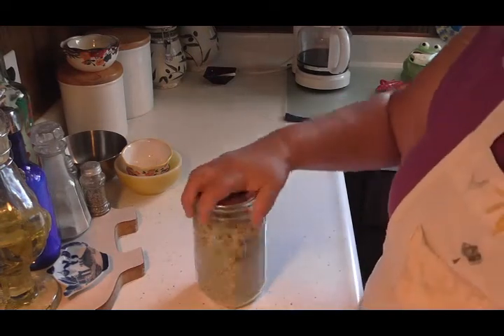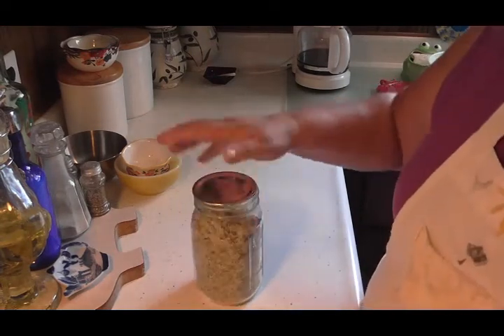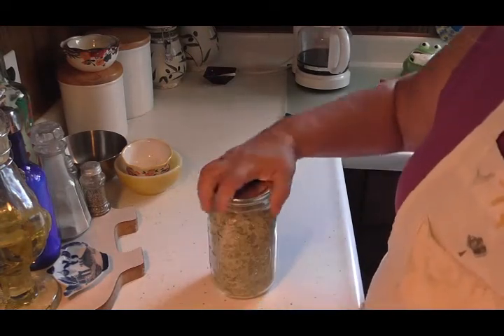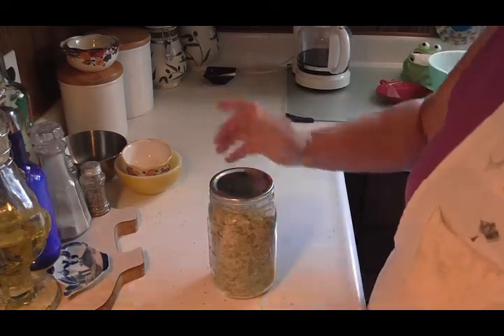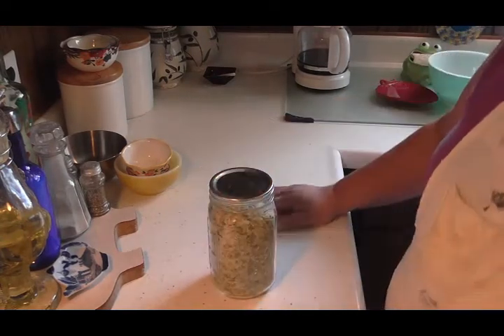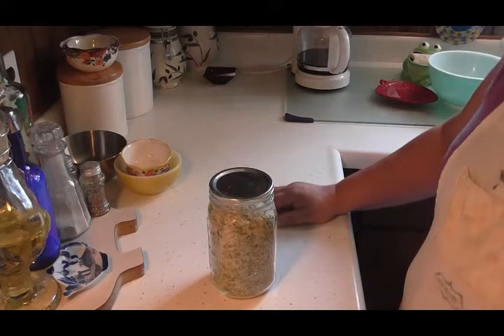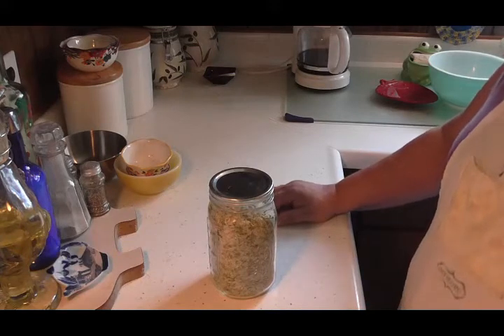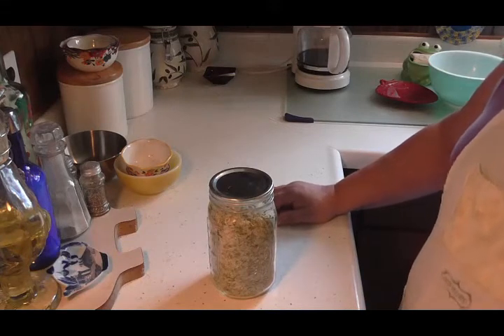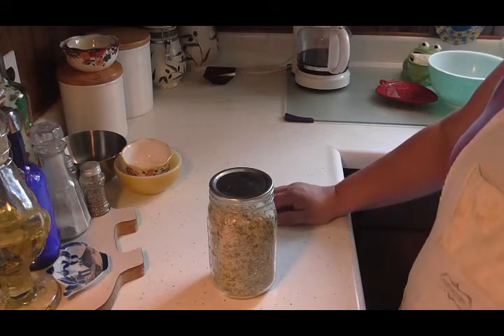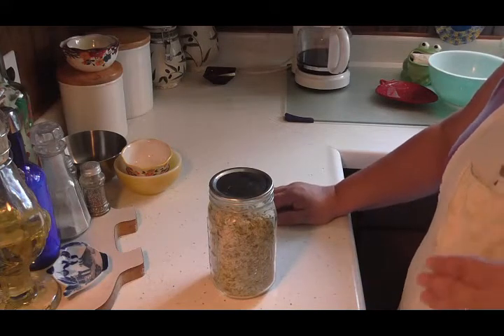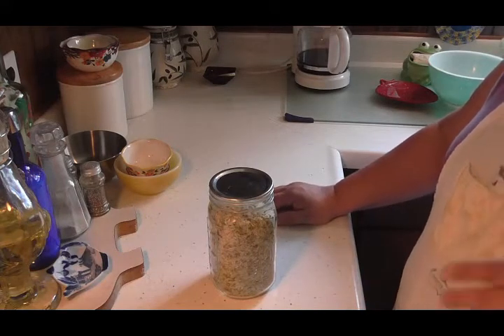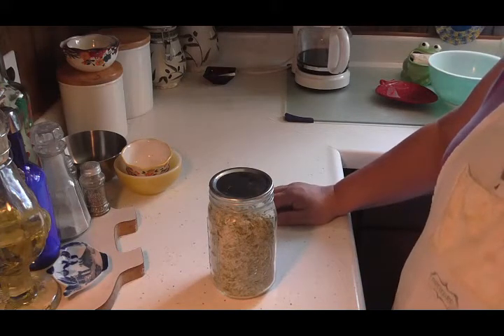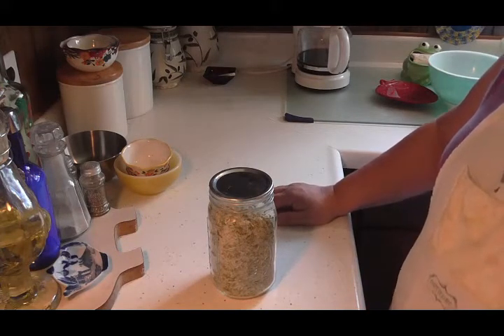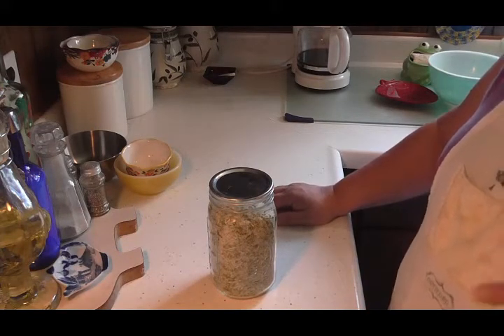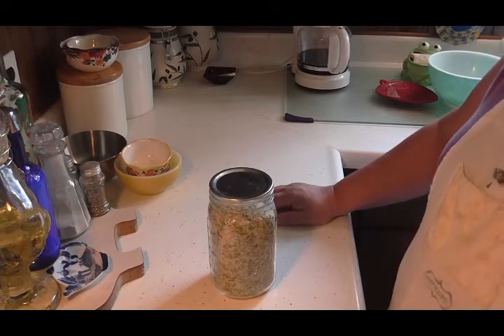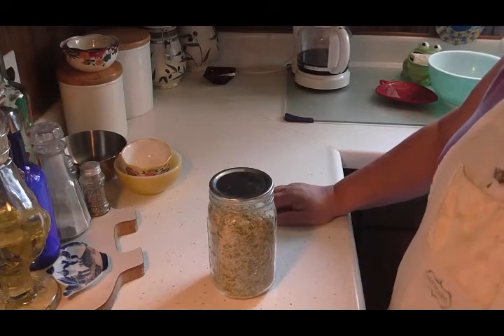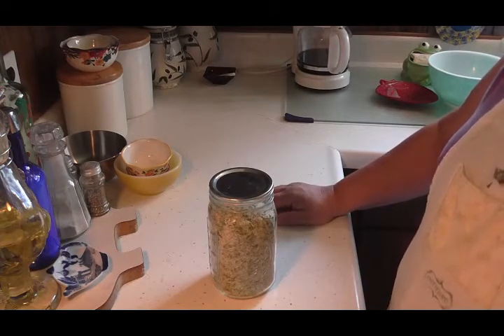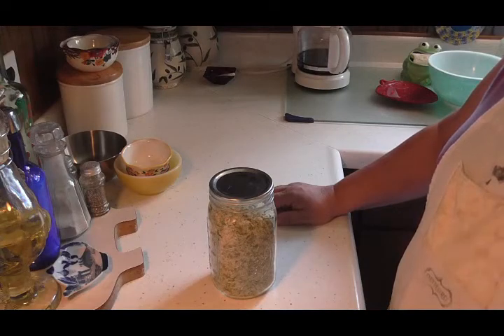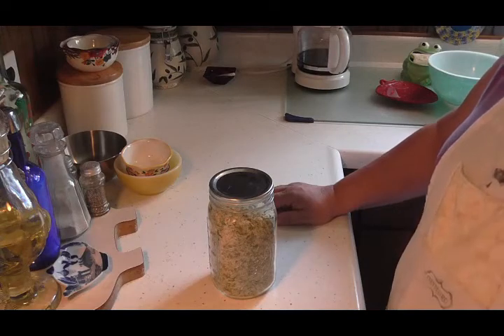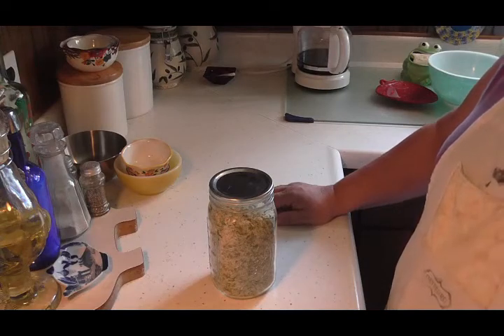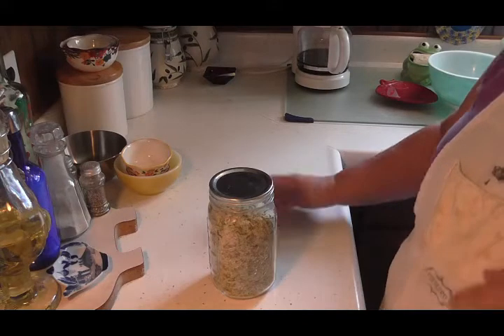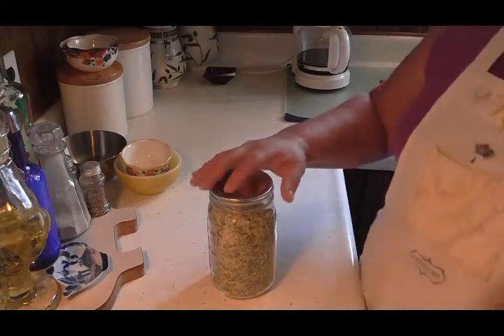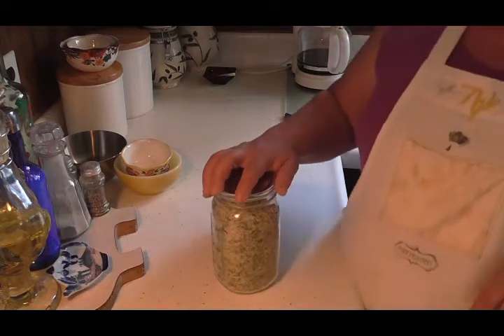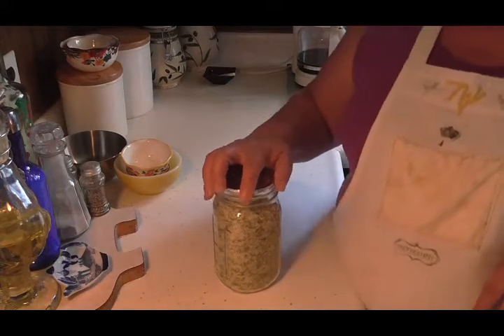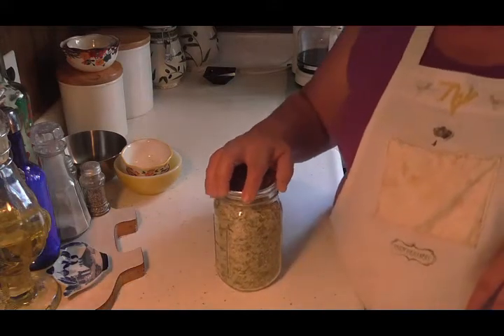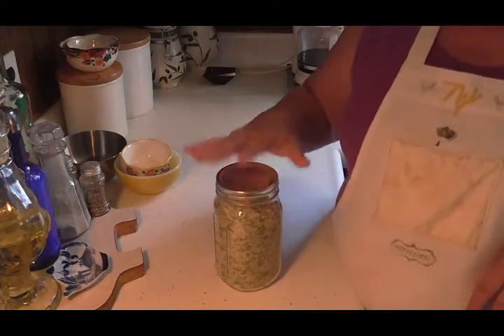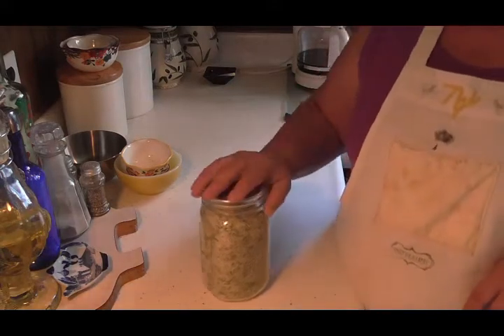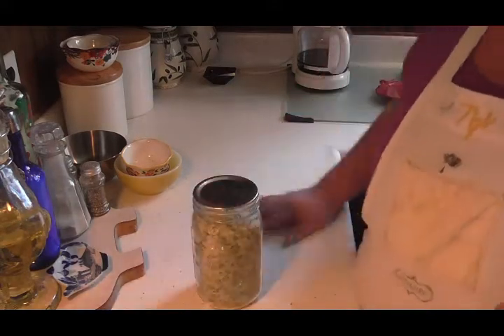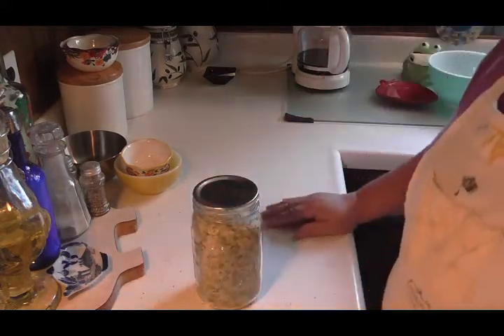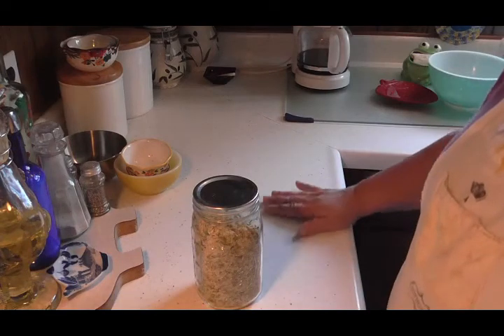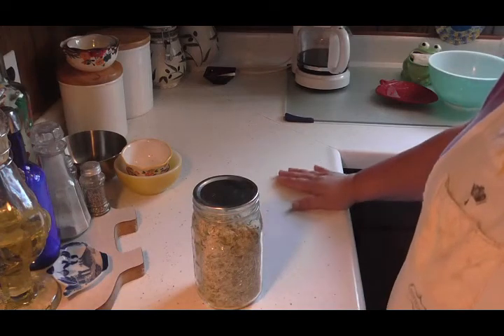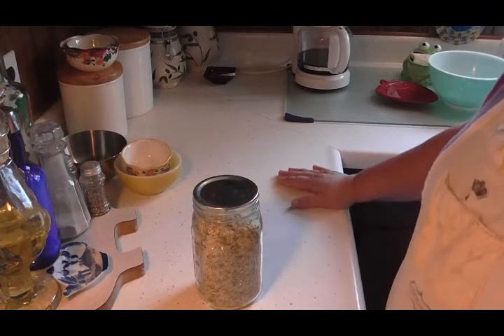Anyway, that's it — it's that simple, easy to make, and it tastes wonderful. You can use it in your crock pot, you can use it in casseroles, you can use it in anything, or you can just use it as a side dish. So there you have it friends — give it a try, you'll like it. Thanks for watching!